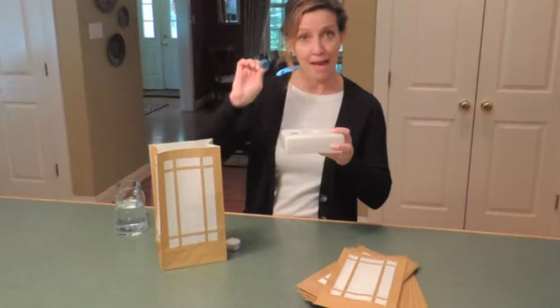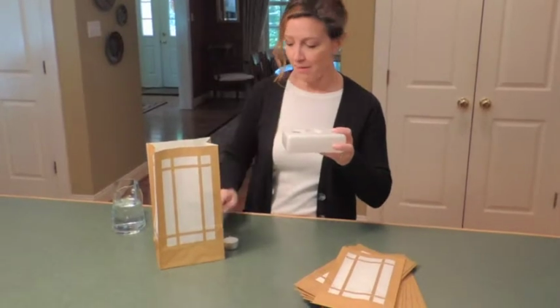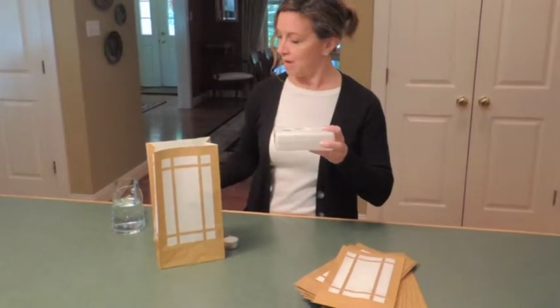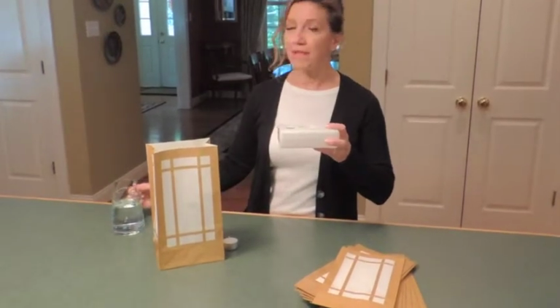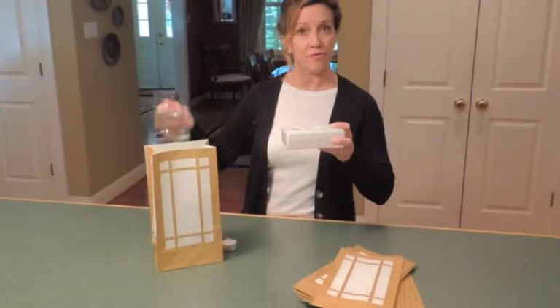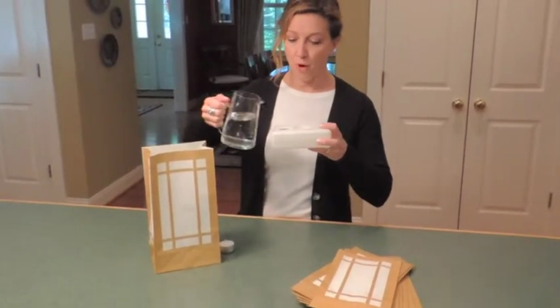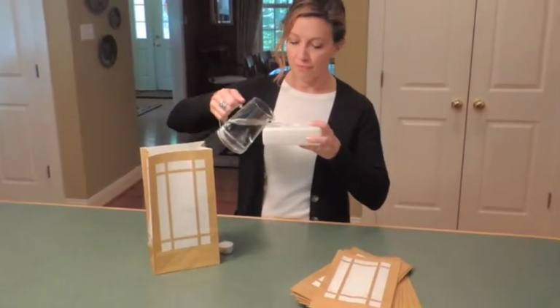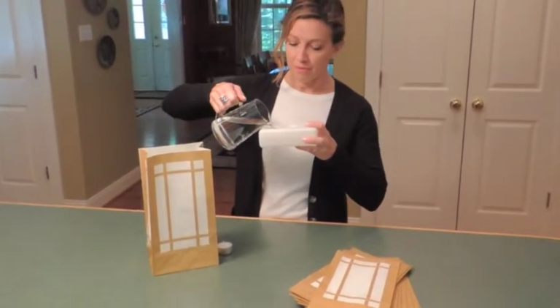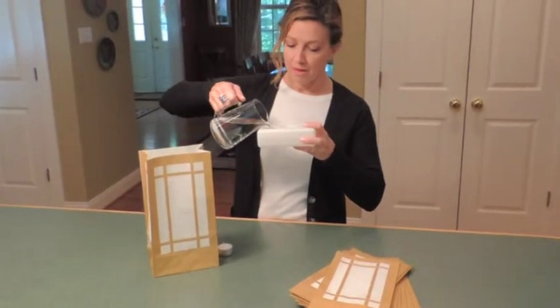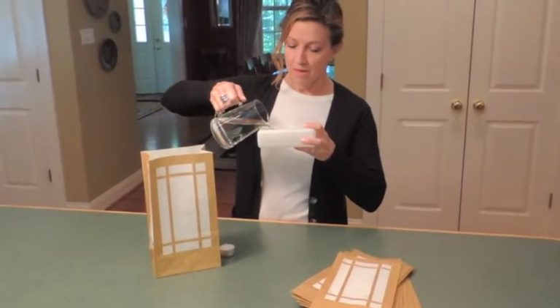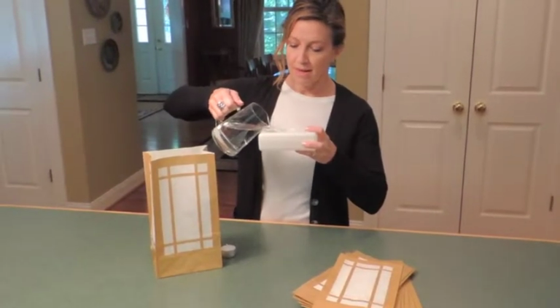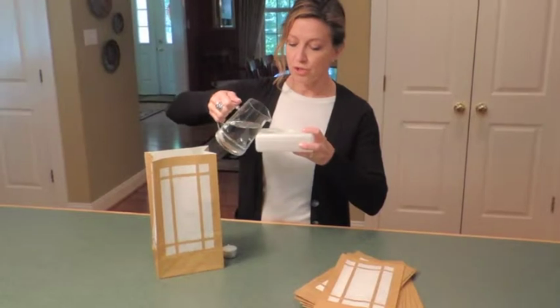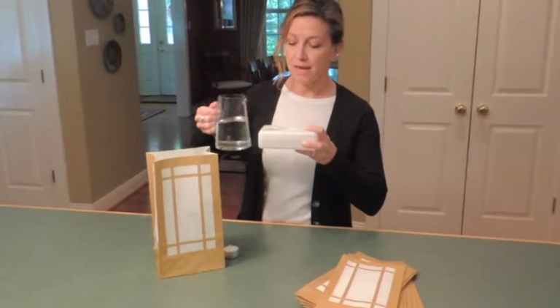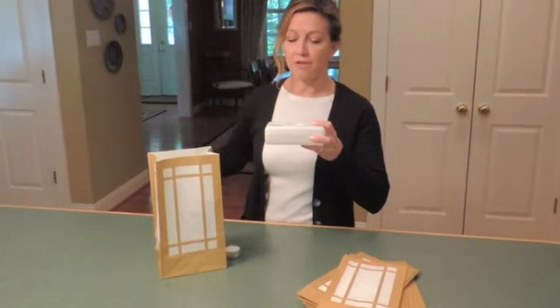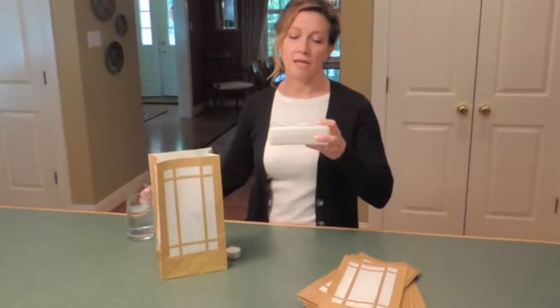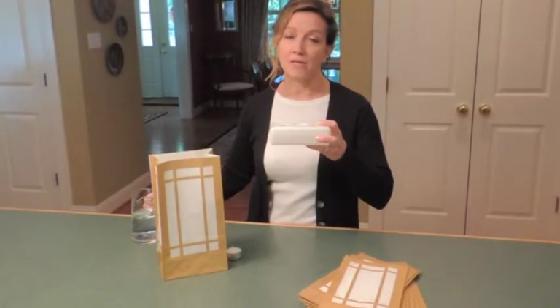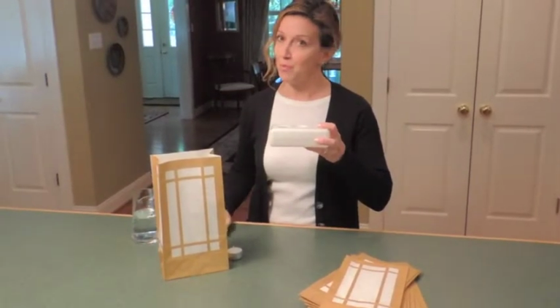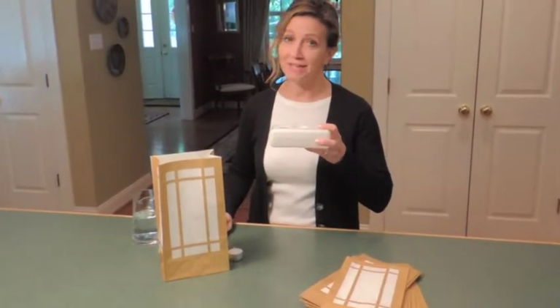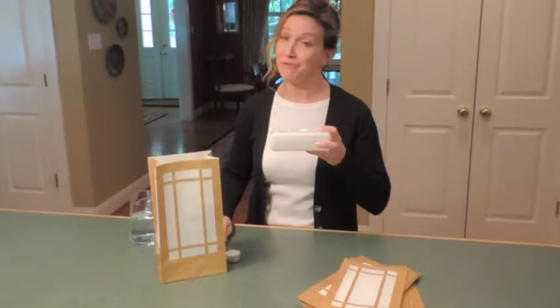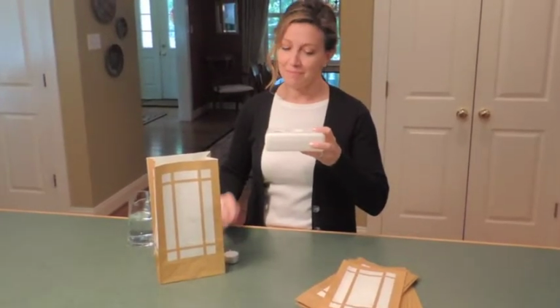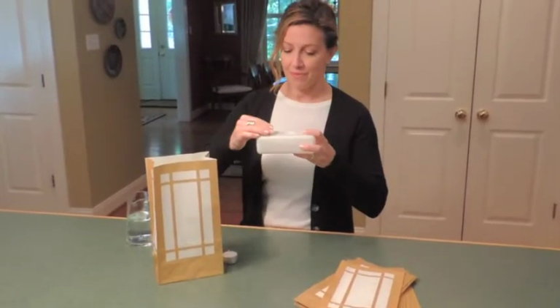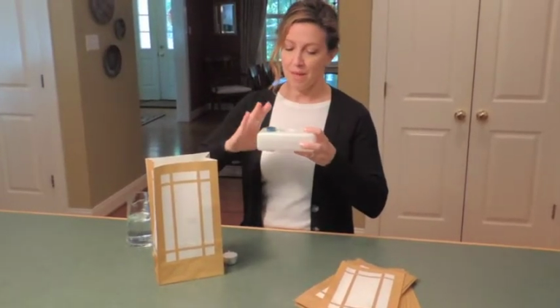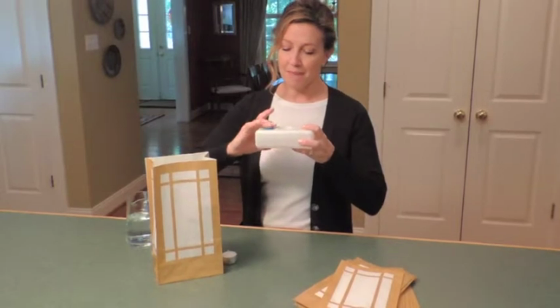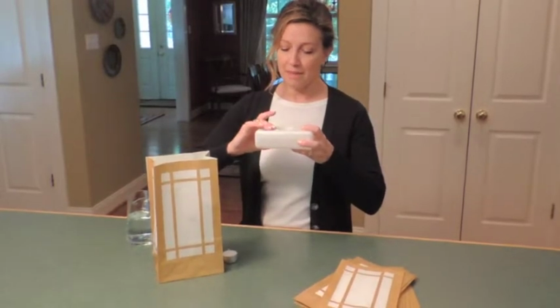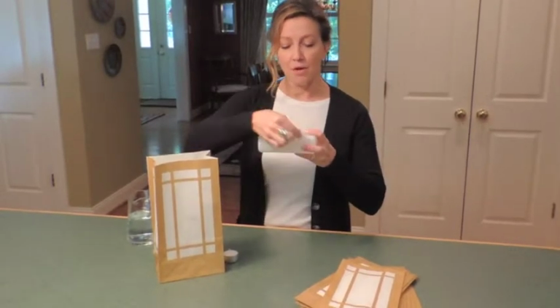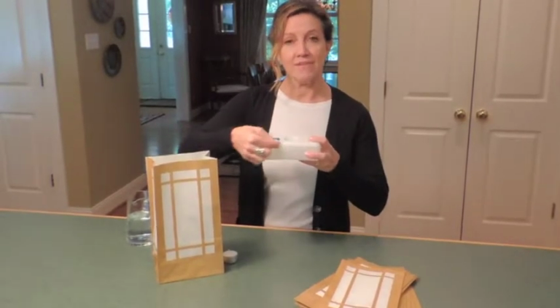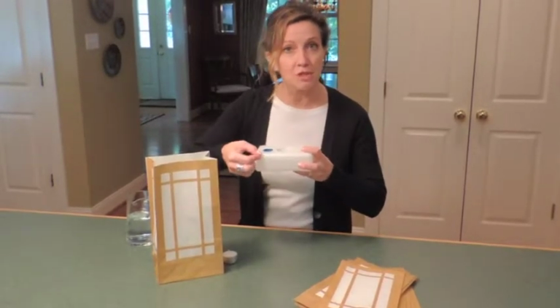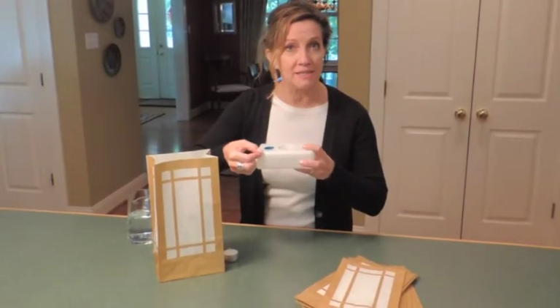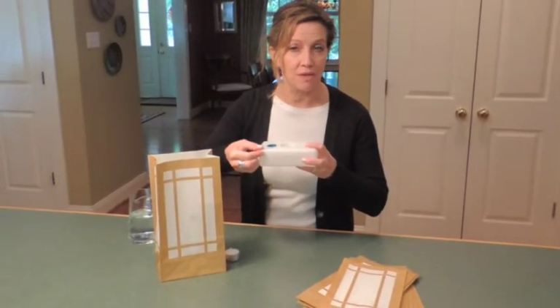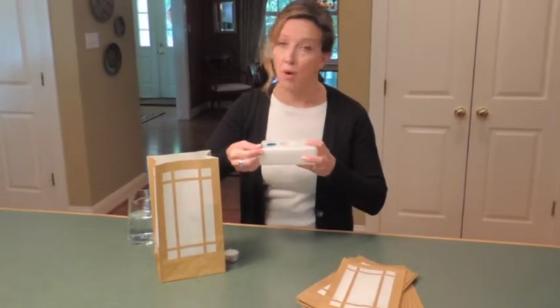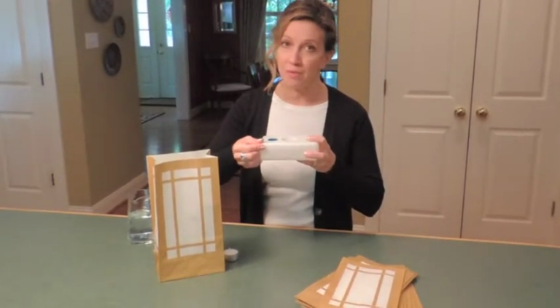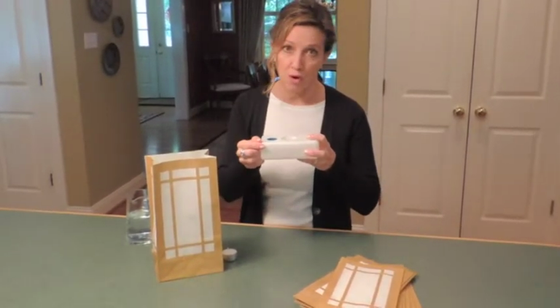Simply pop the little cap and fill it with tap water. You could use sand if you'd like, but I use tap water because it's free. Pop the cap back in. I always leave a little space — I don't fill it up all the way with the water.